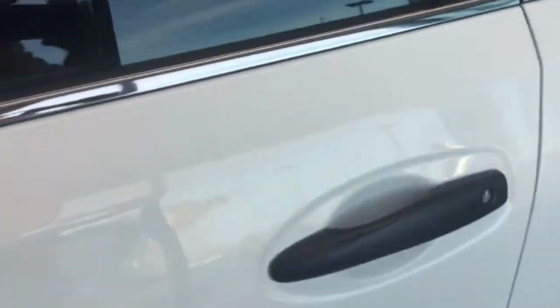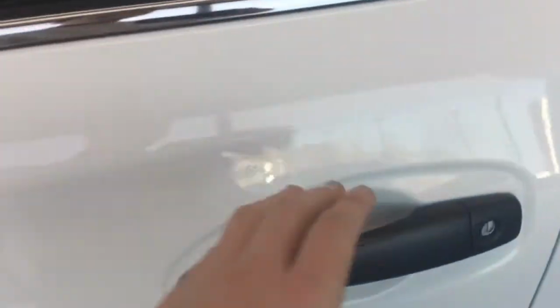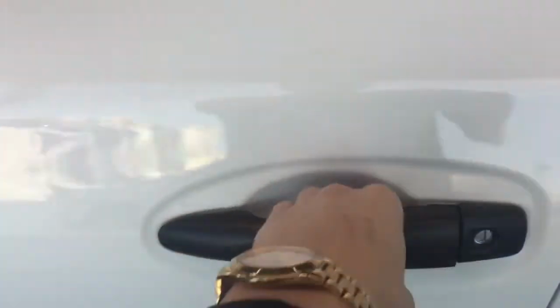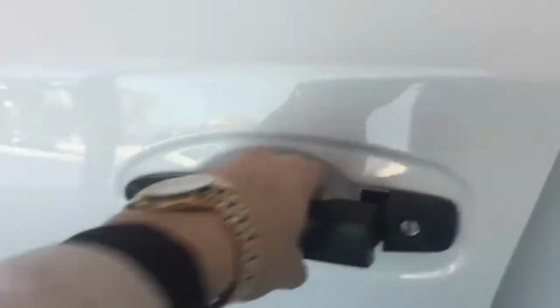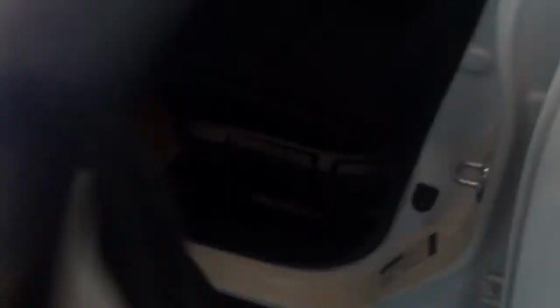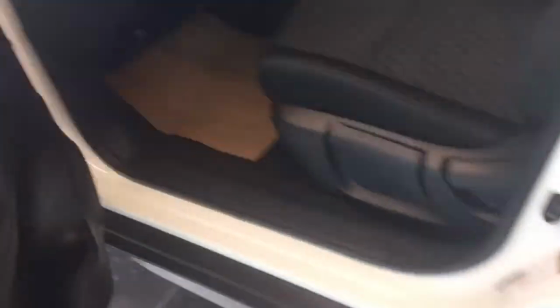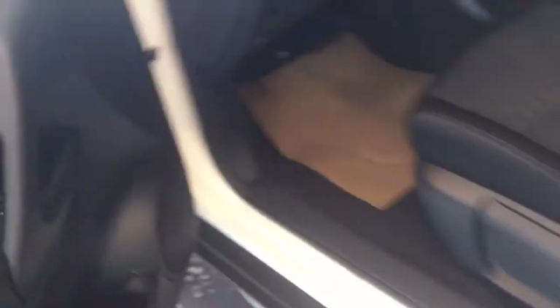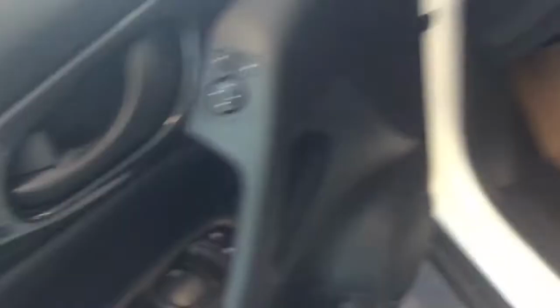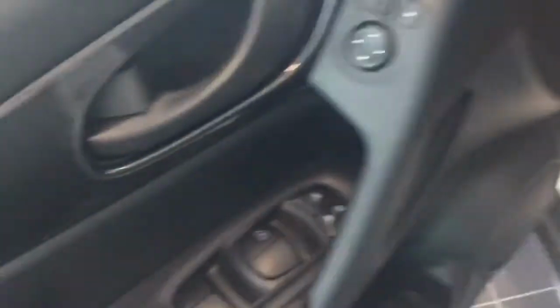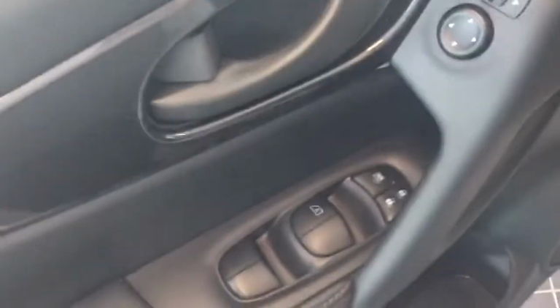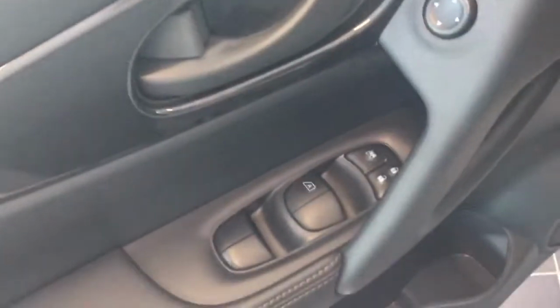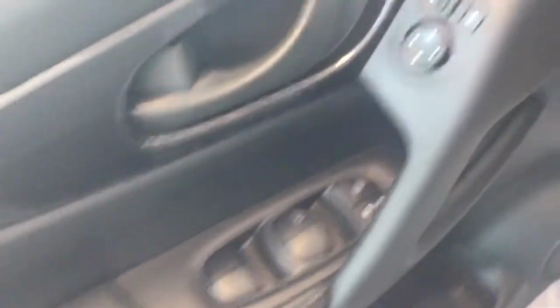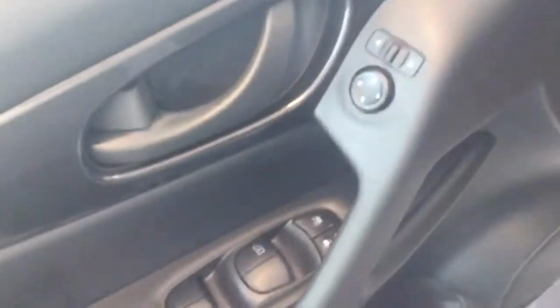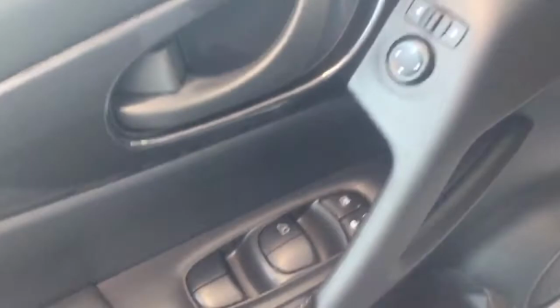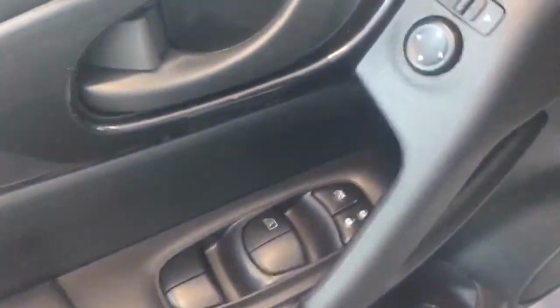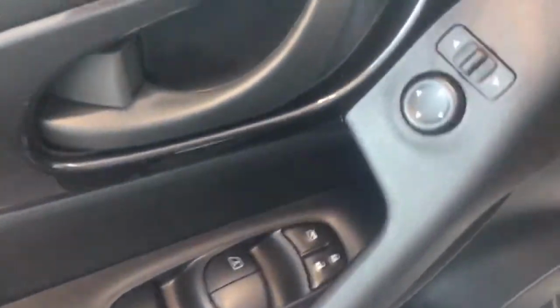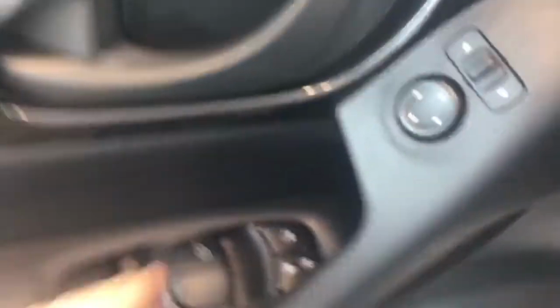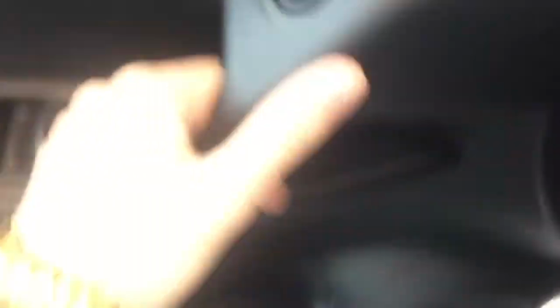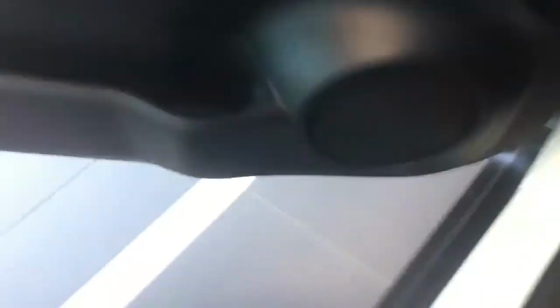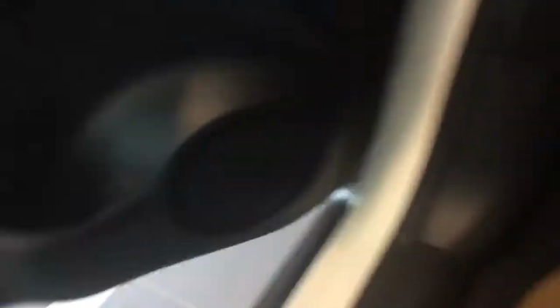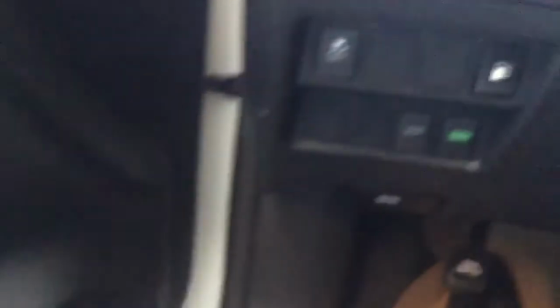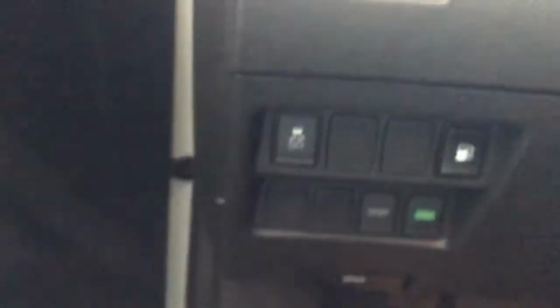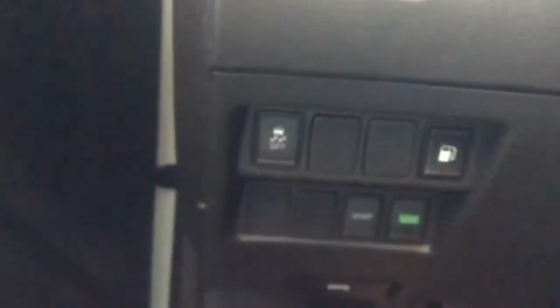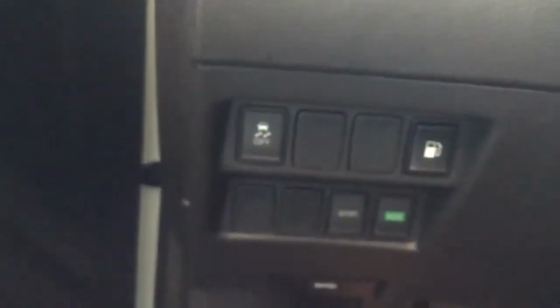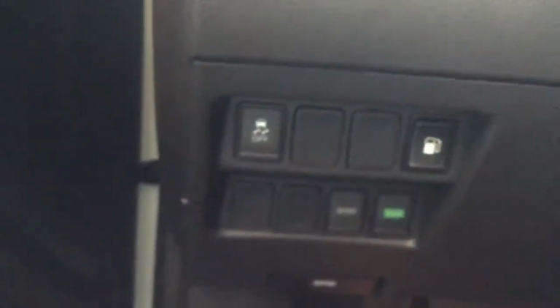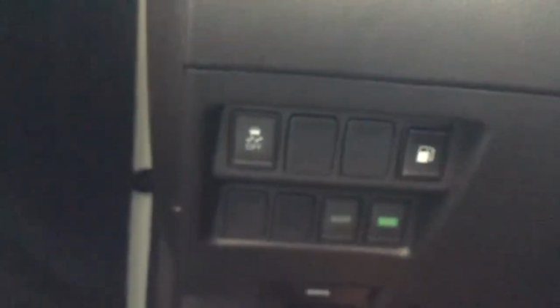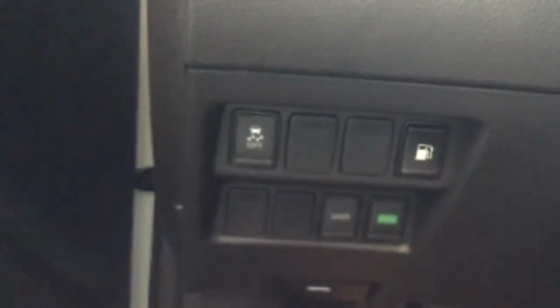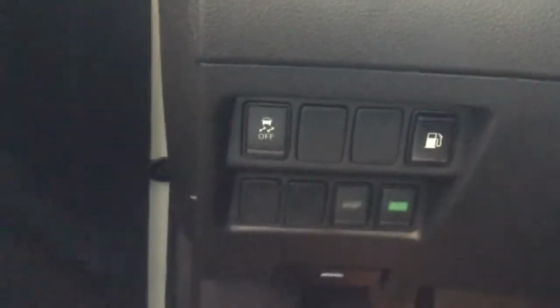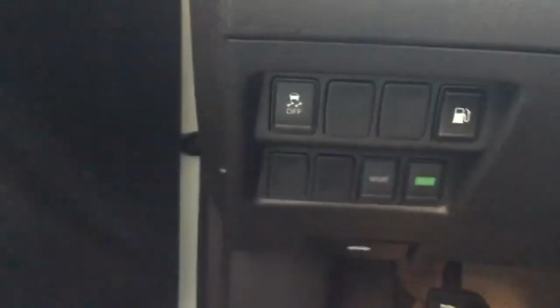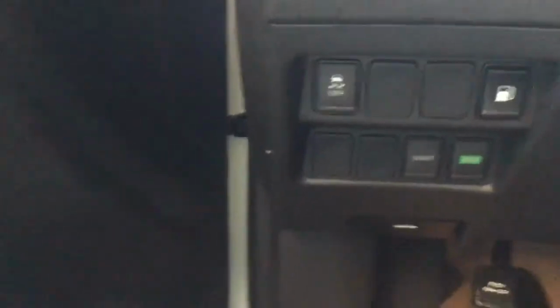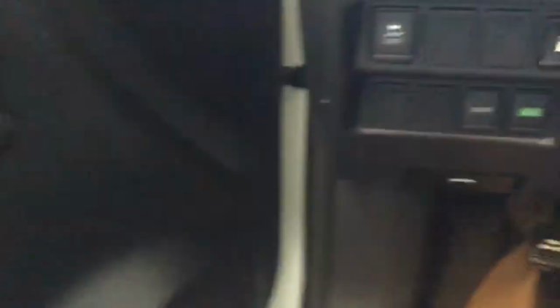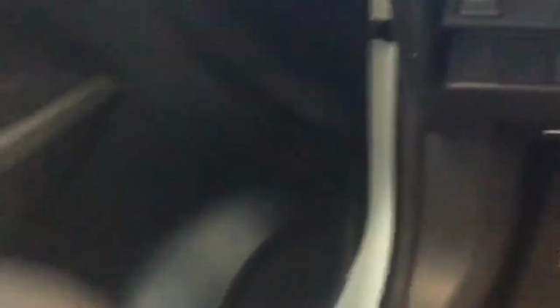Let's jump inside. You're going to get power windows, power mirrors, and power locks. Down below here you're also going to get a sport mode and eco mode button as well.